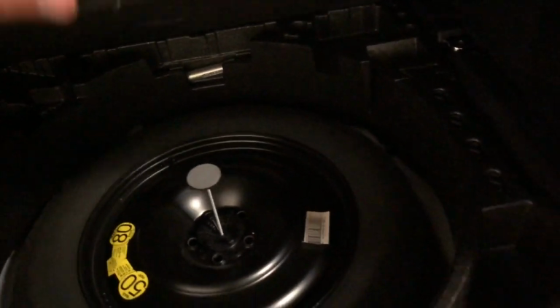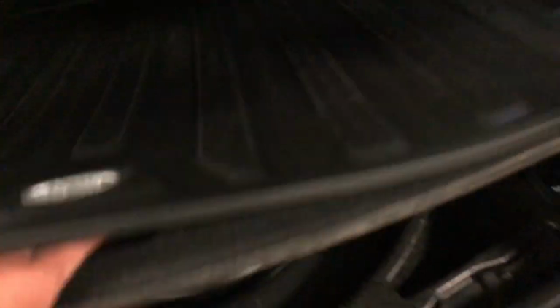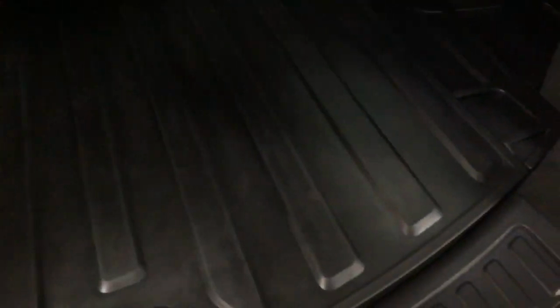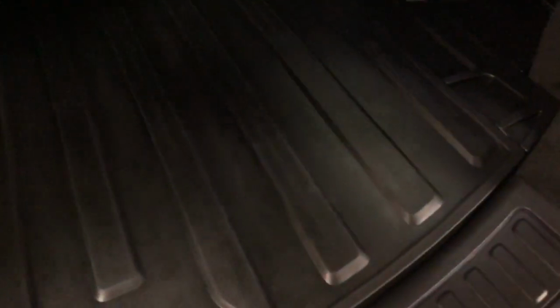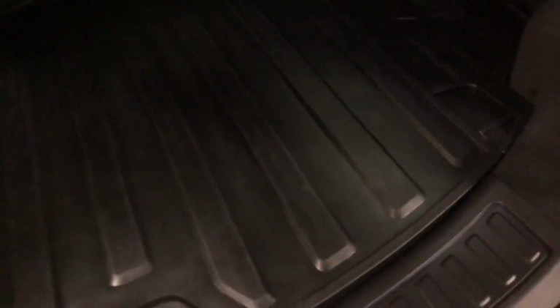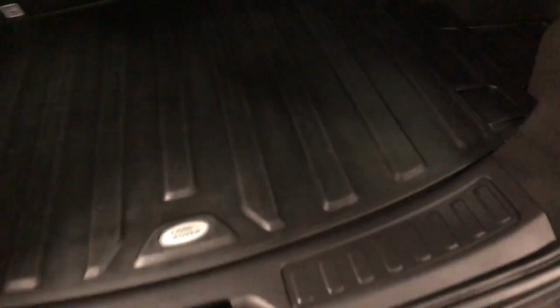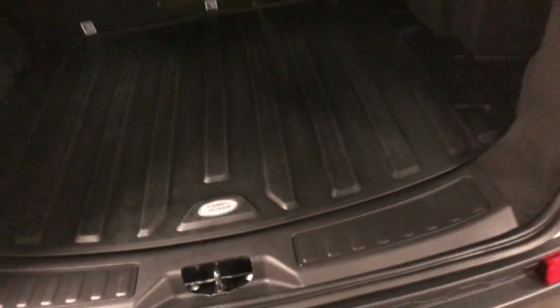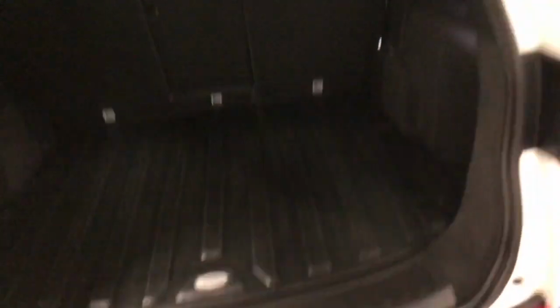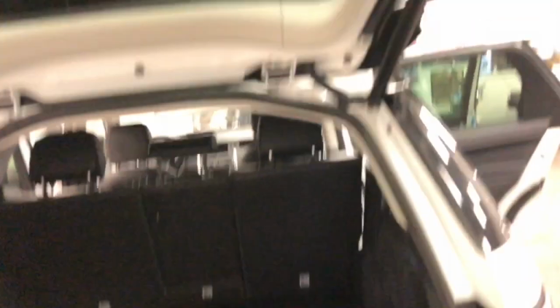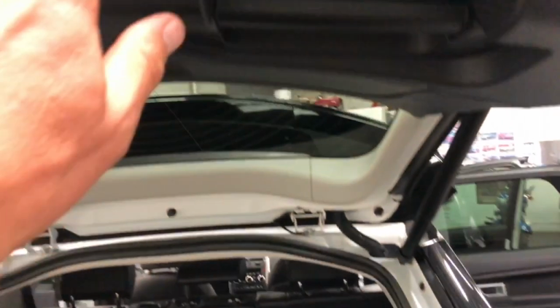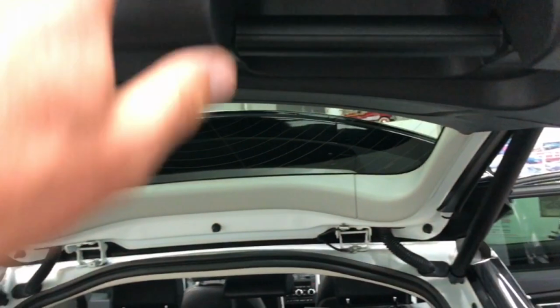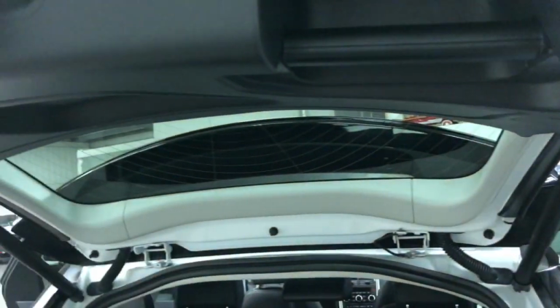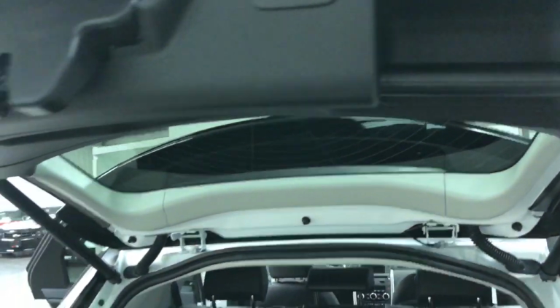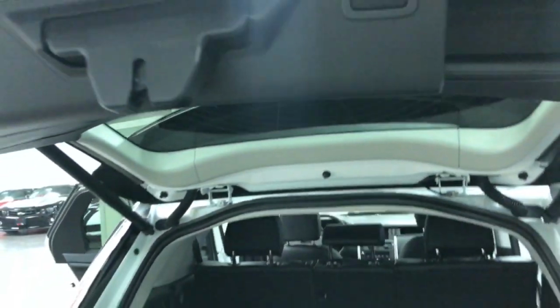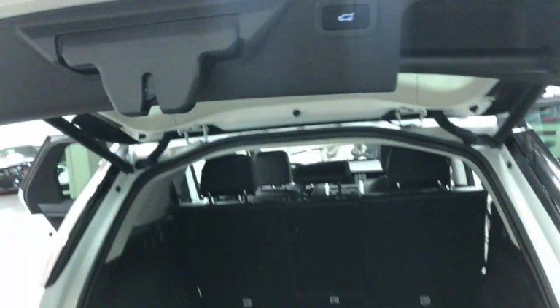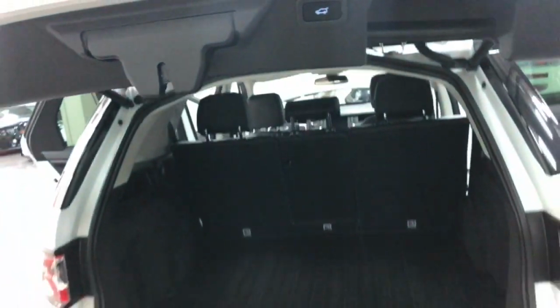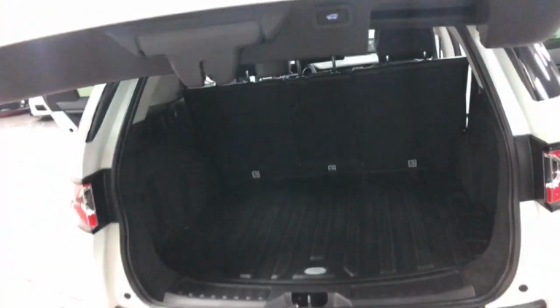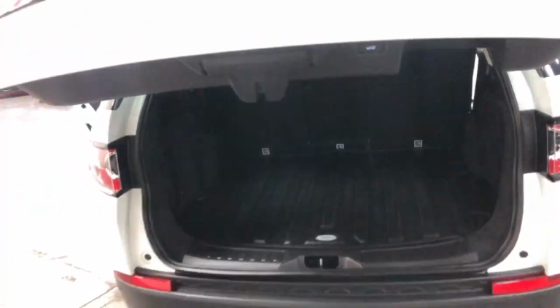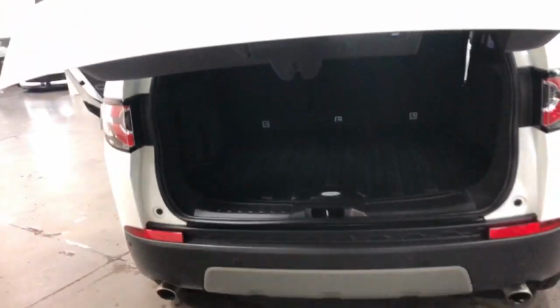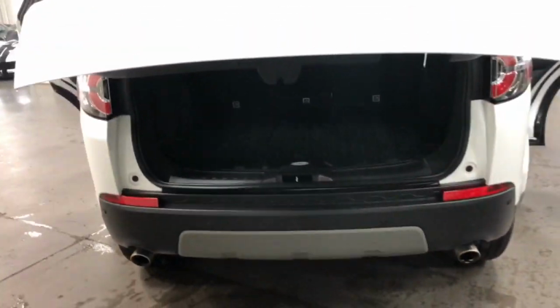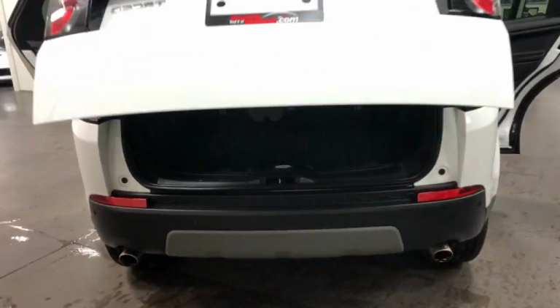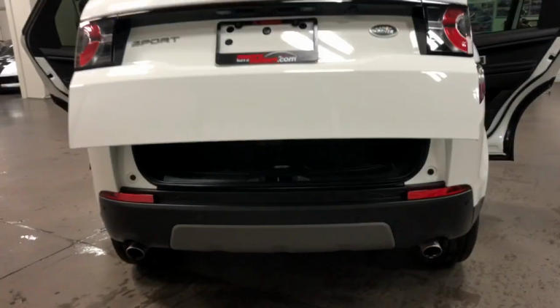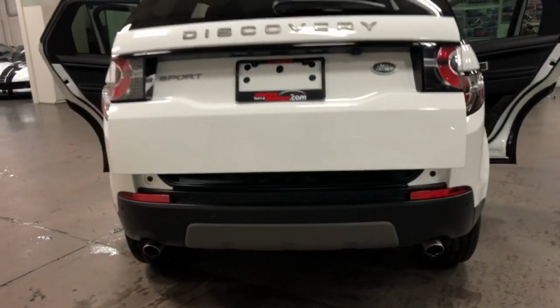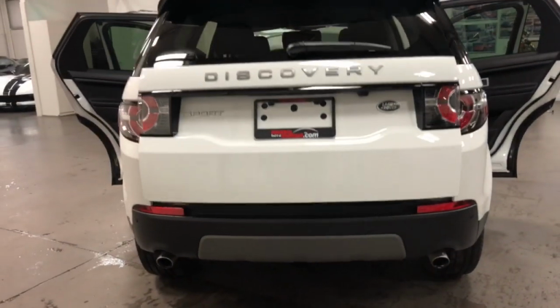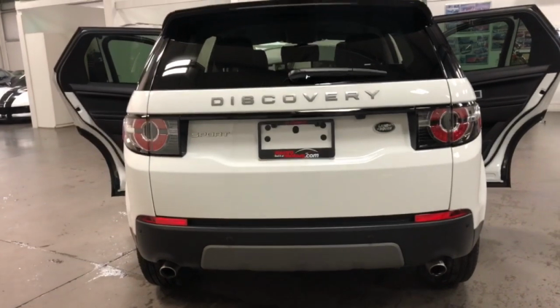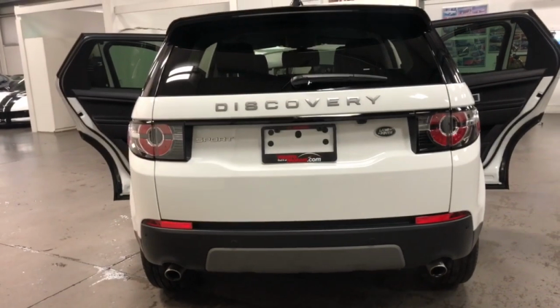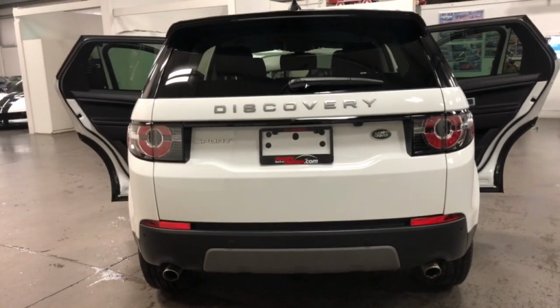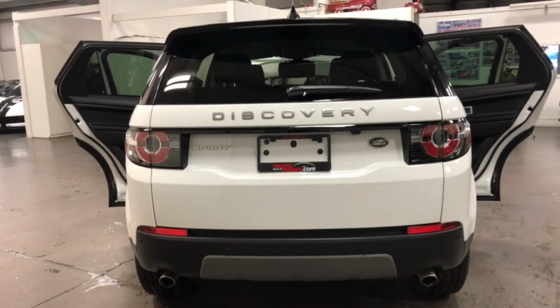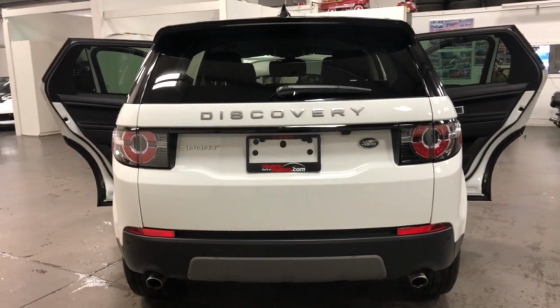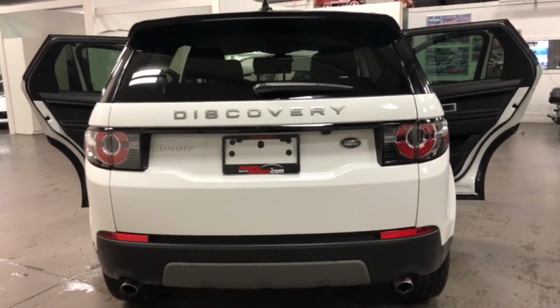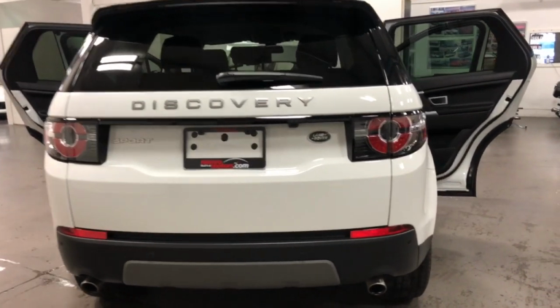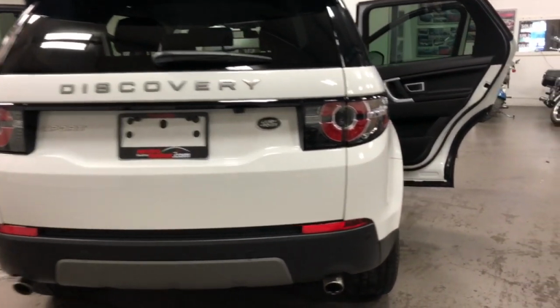You can put your purse in there when you go skiing, etc. It's got a power tailgate, so just push the button and away the tailgate goes. It's got dual exhaust out the back — looks great from the back. That Discovery Sport.